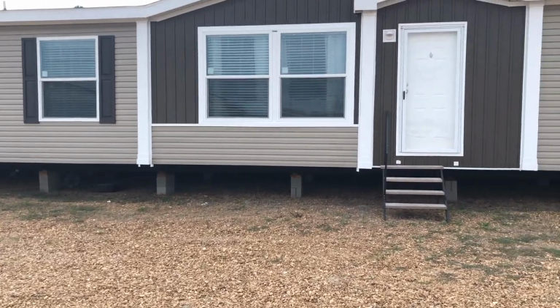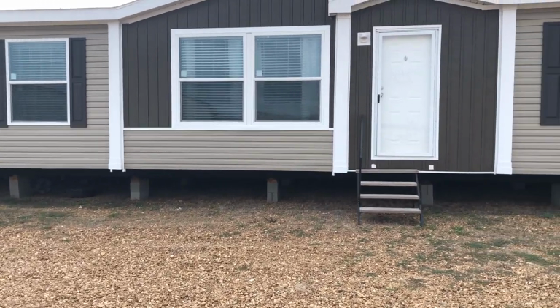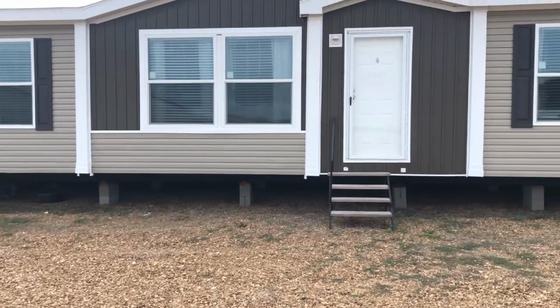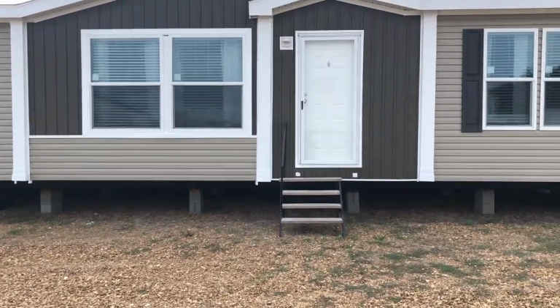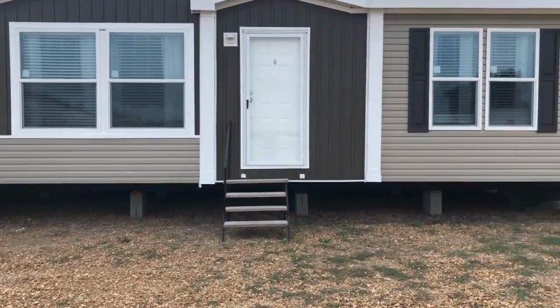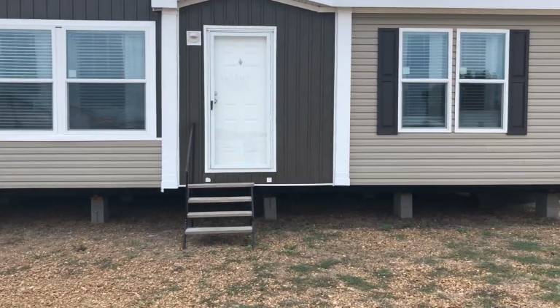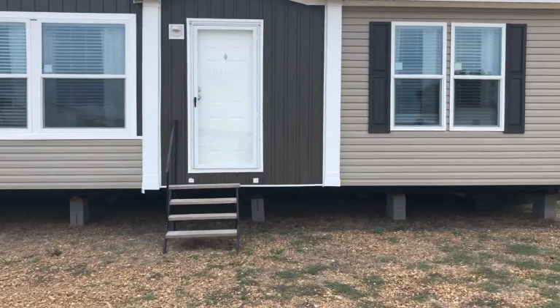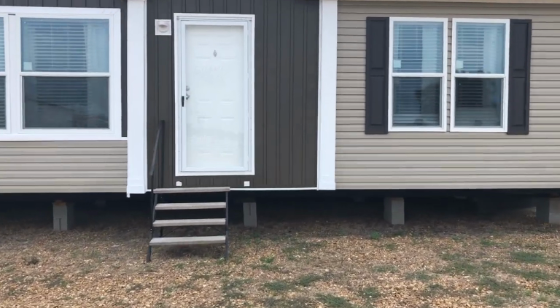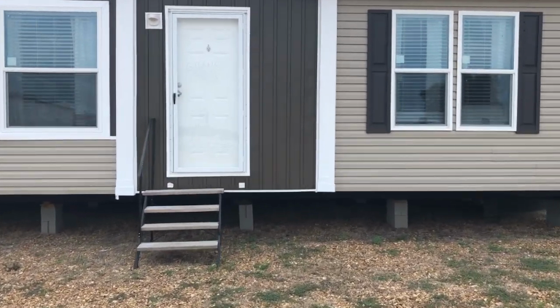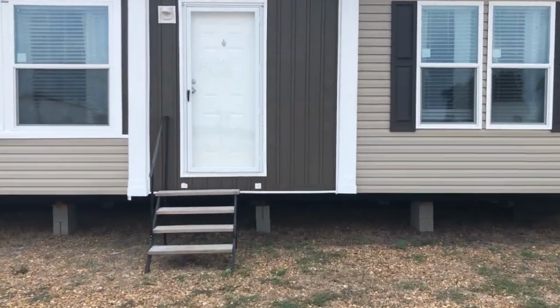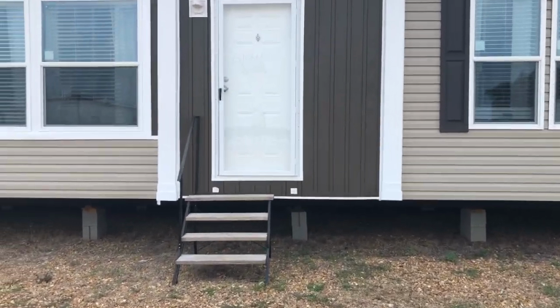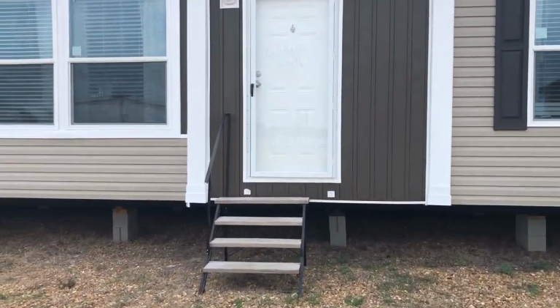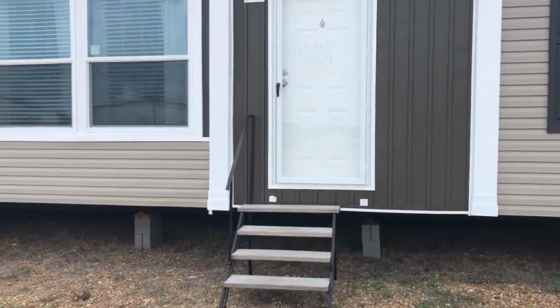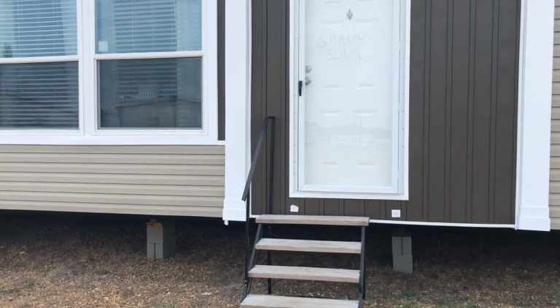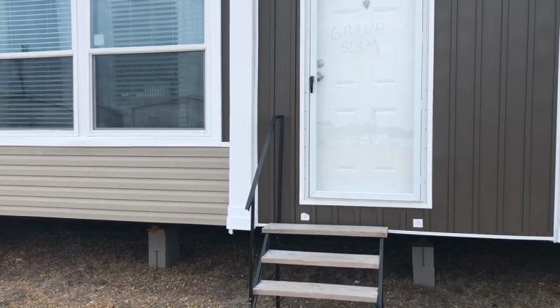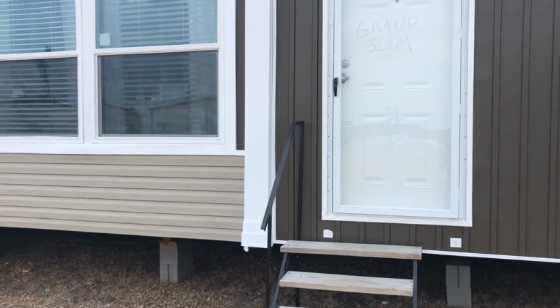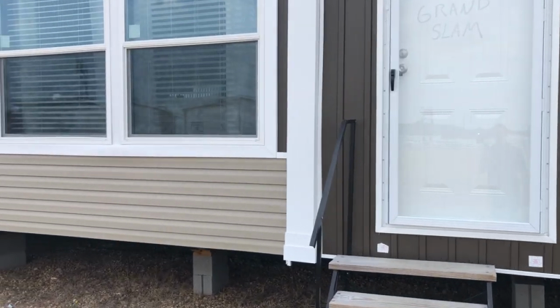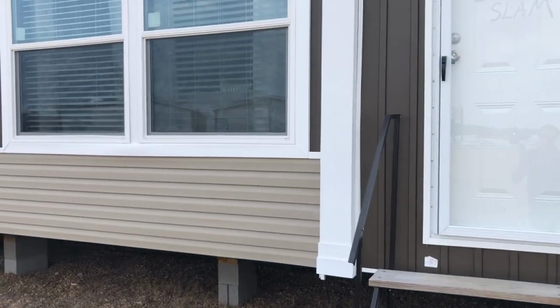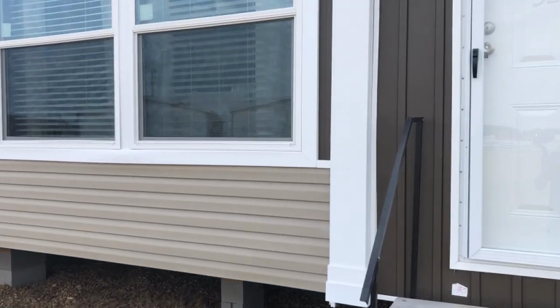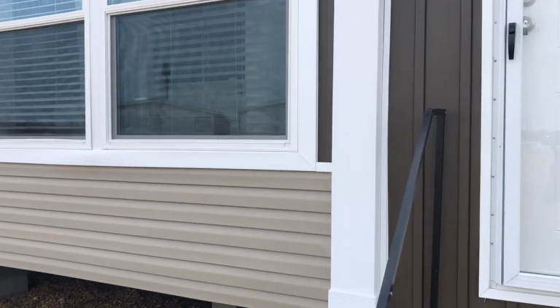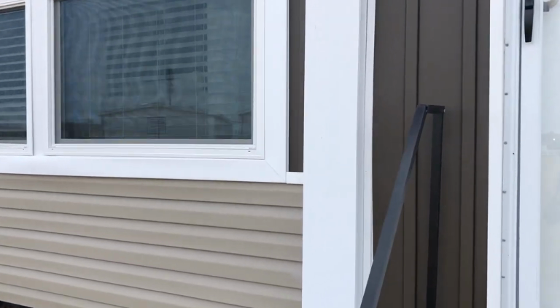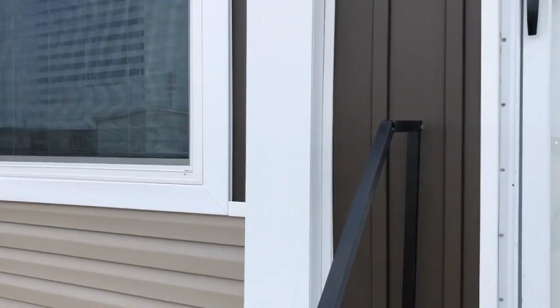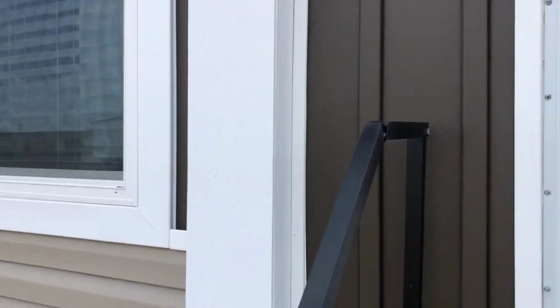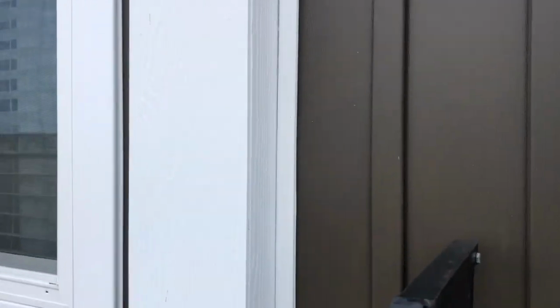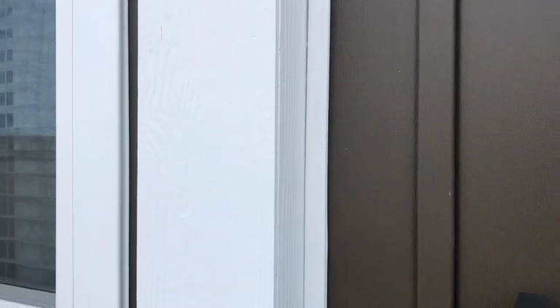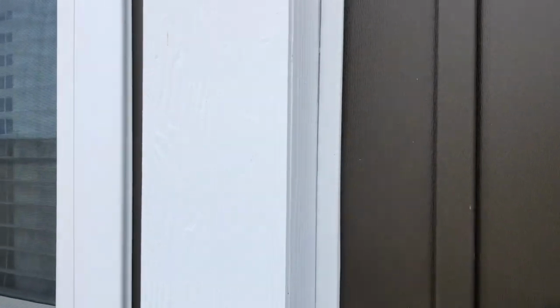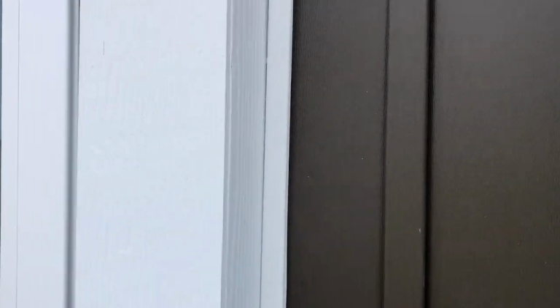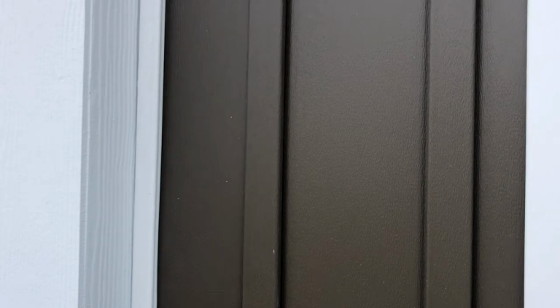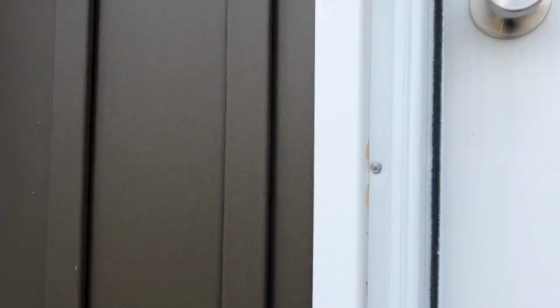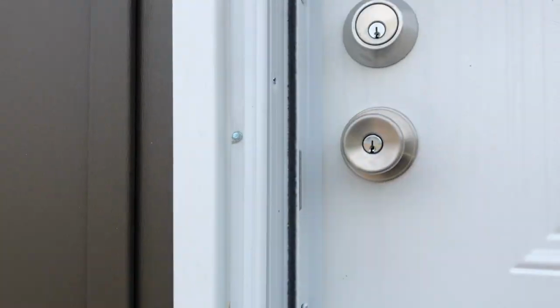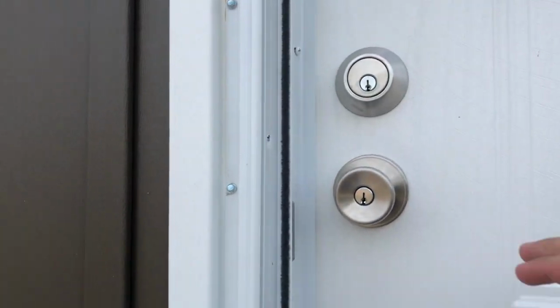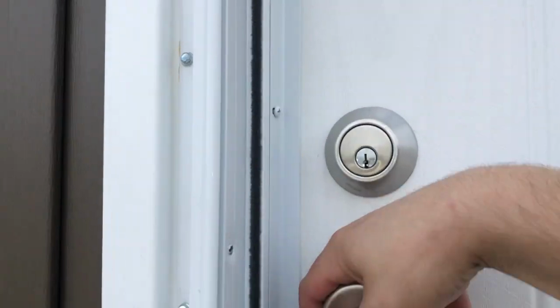It's hard for me to say I have a favorite house — we've got so many, I've seen so many. But this was definitely in my top ten. It's built by Kappert from Vicksburg, Mississippi.